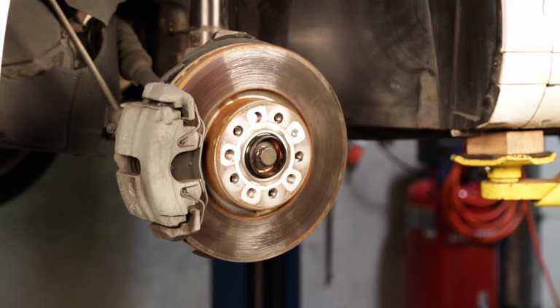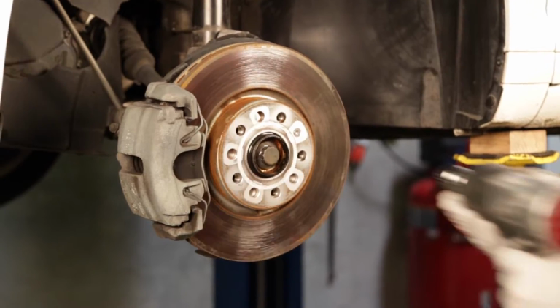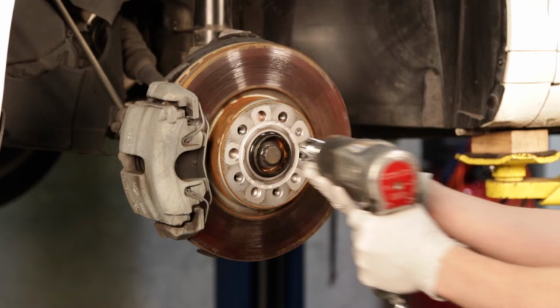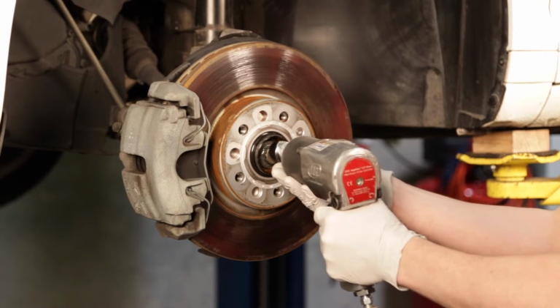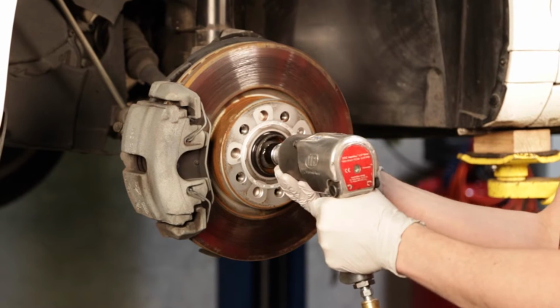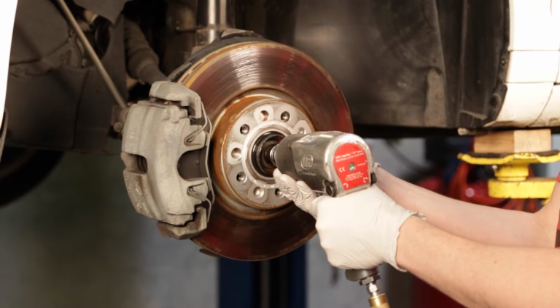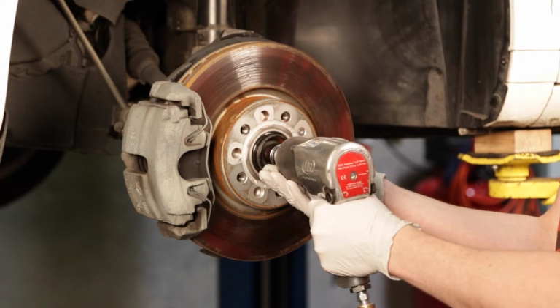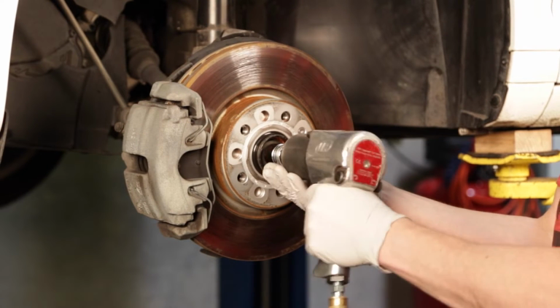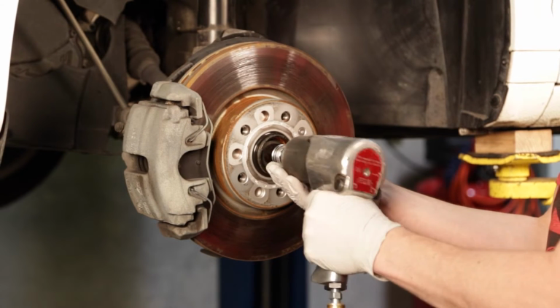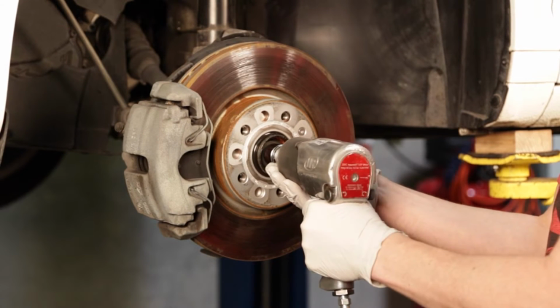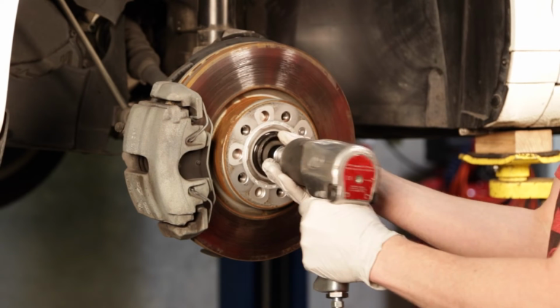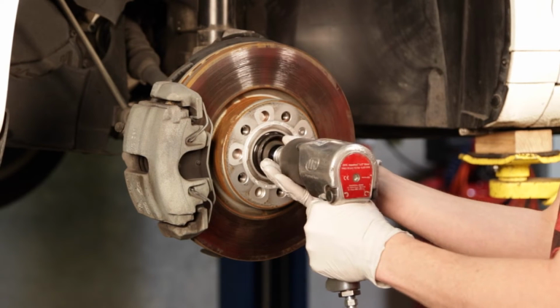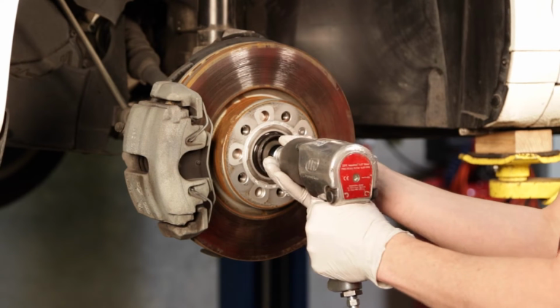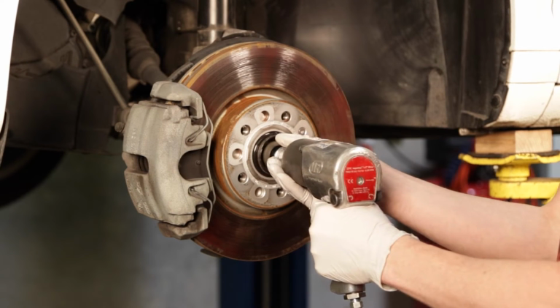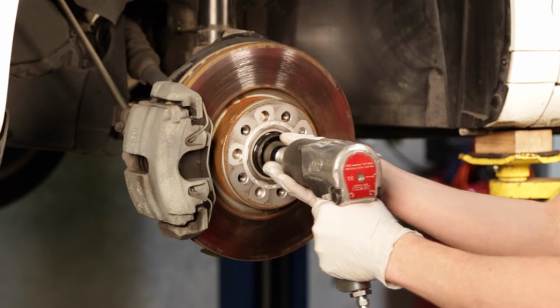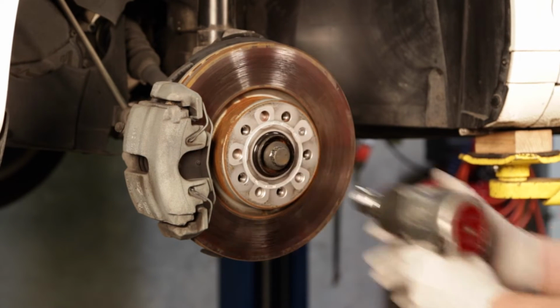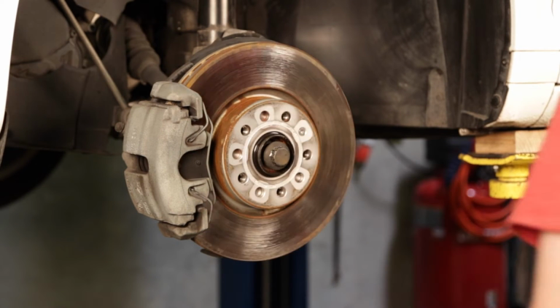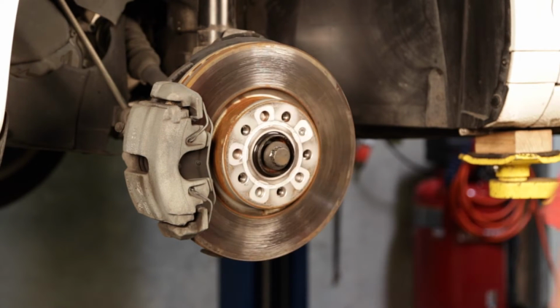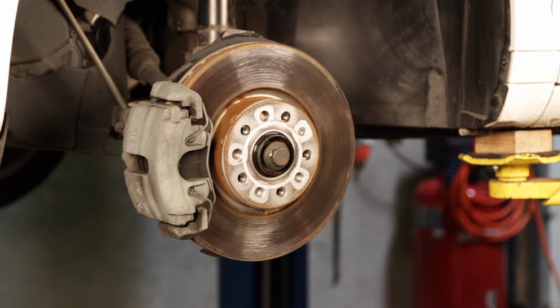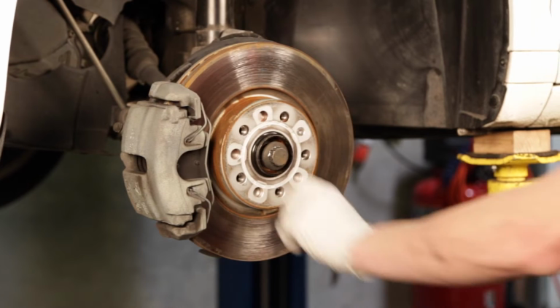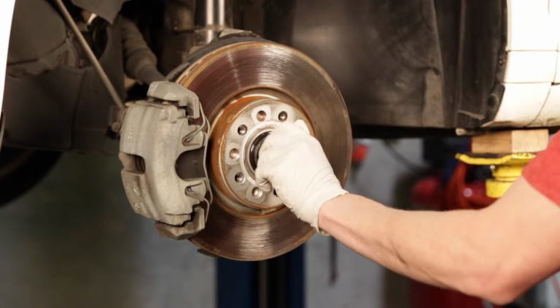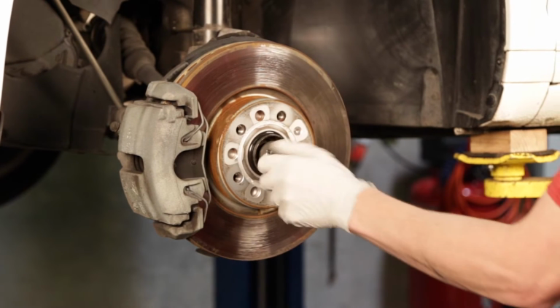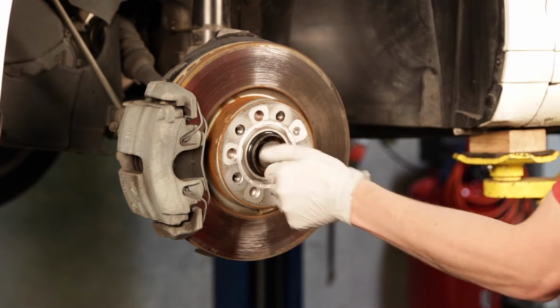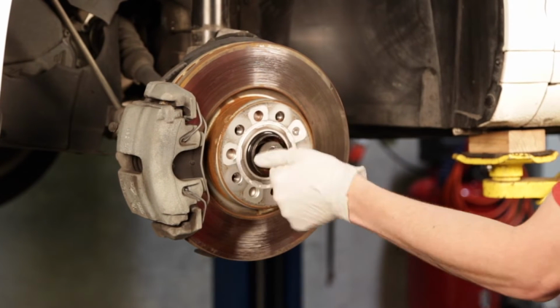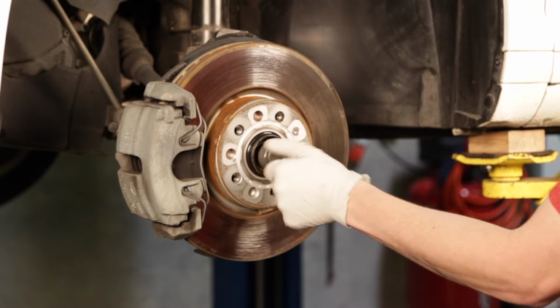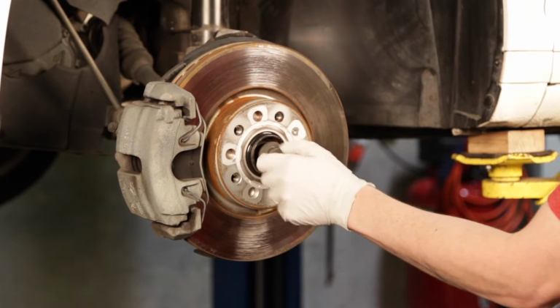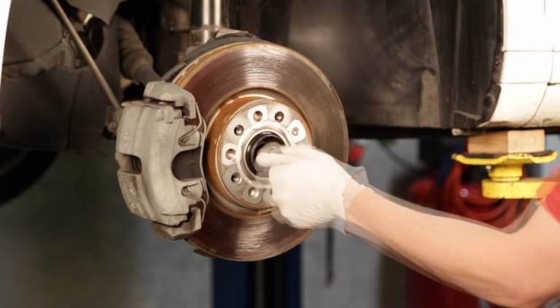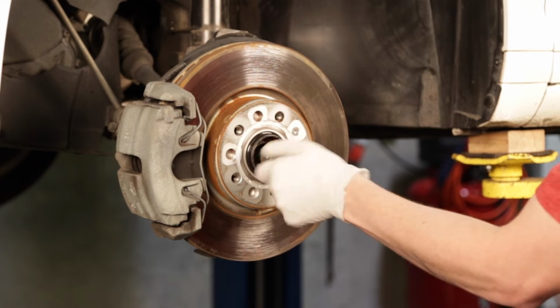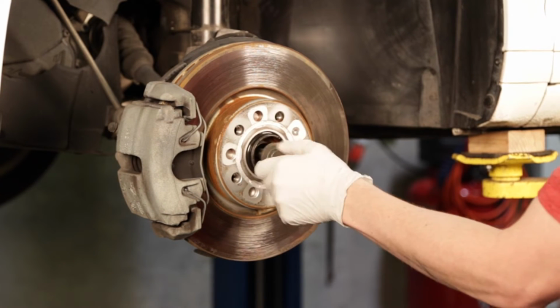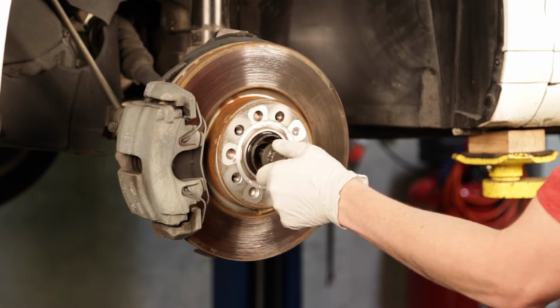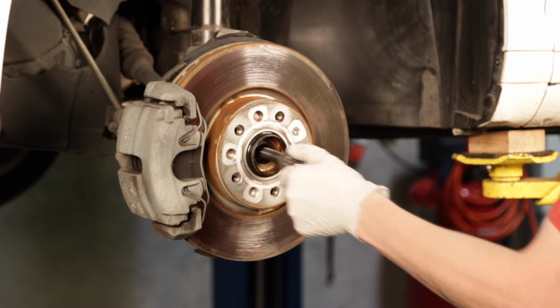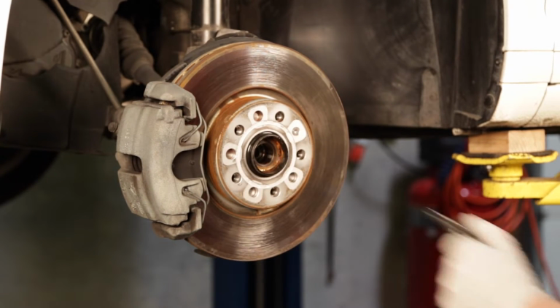On this specific platform, there will not be enough droop to the suspension to remove the strut without detaching one side of the axle. To do so, you will remove the larger bolt in the center of the hub.